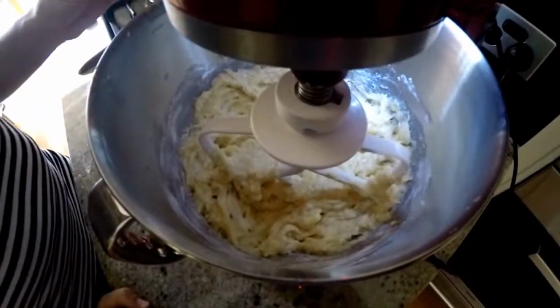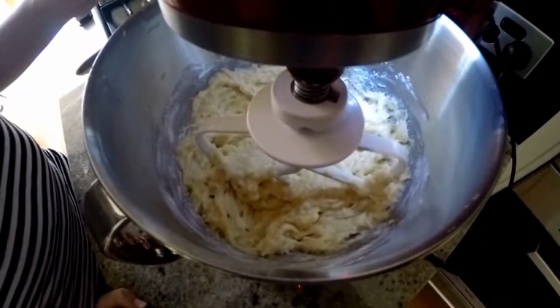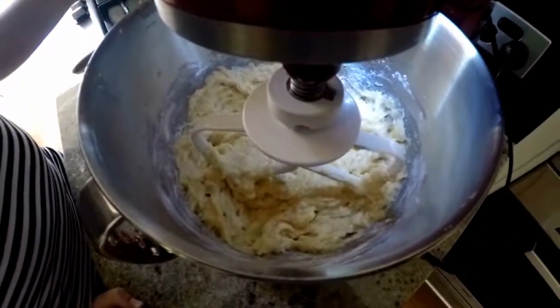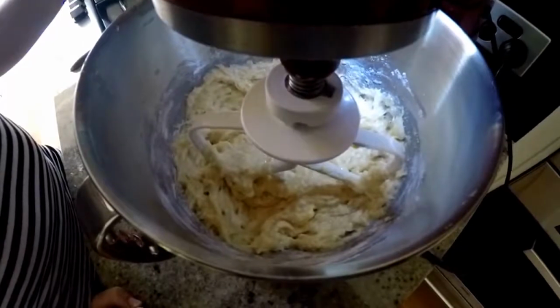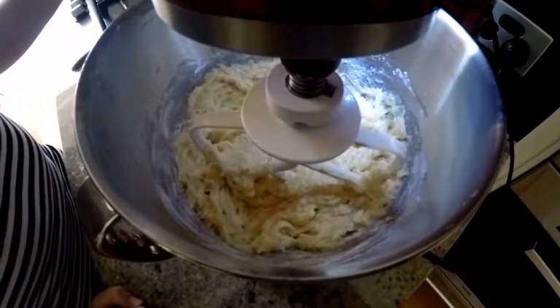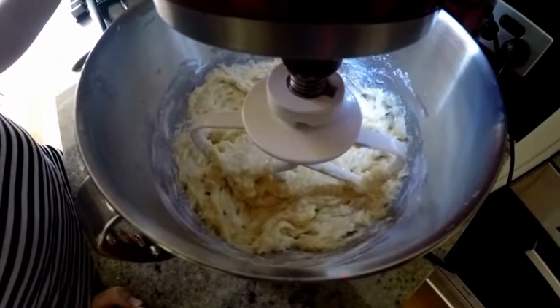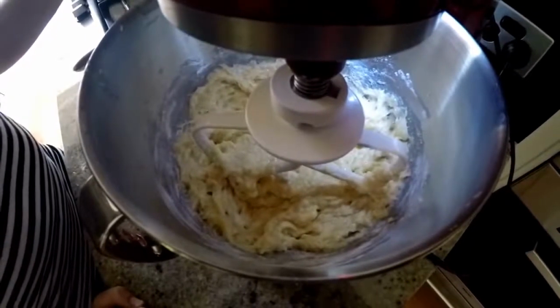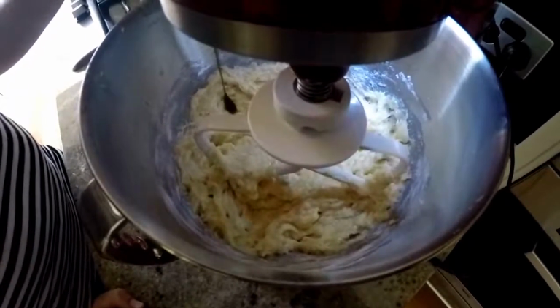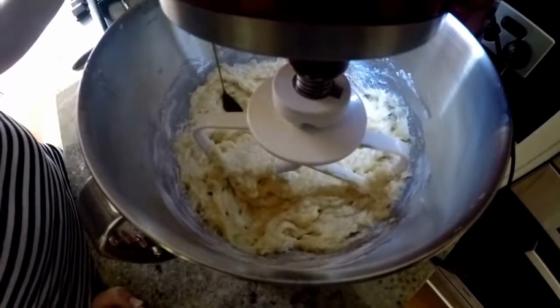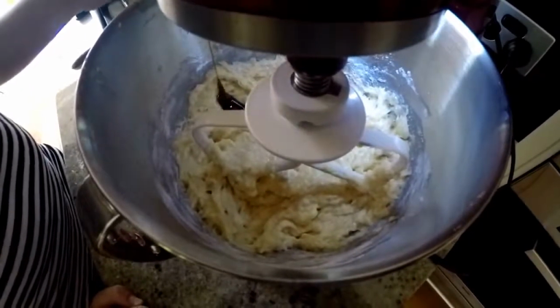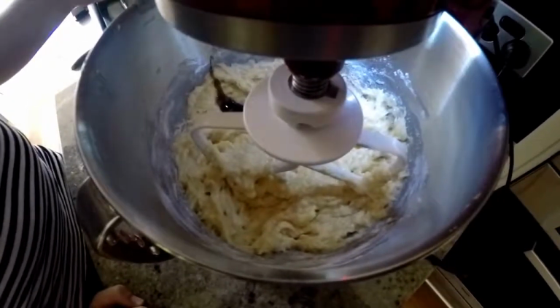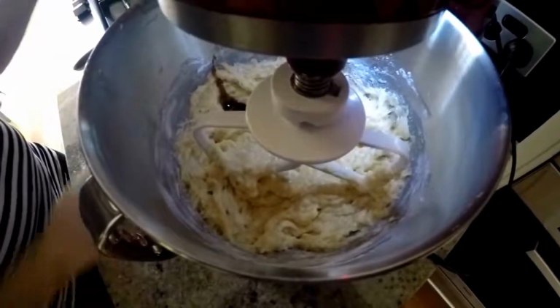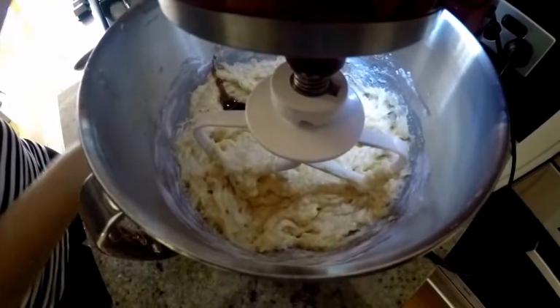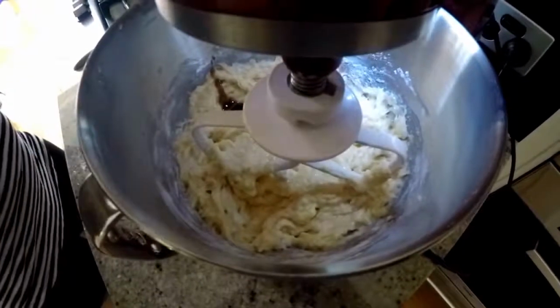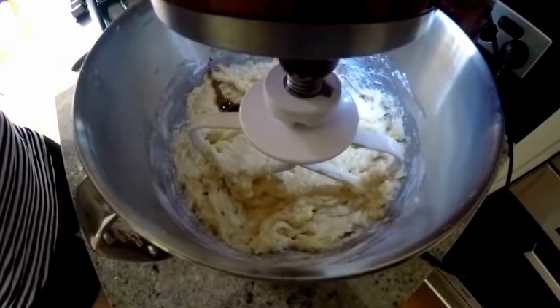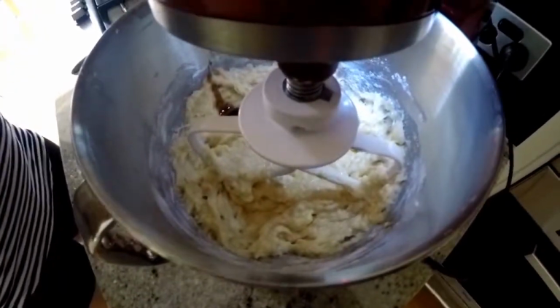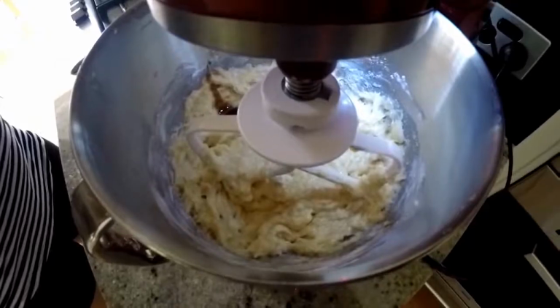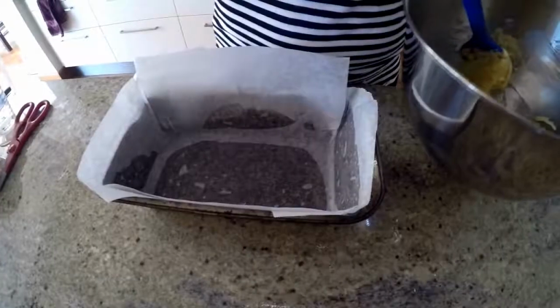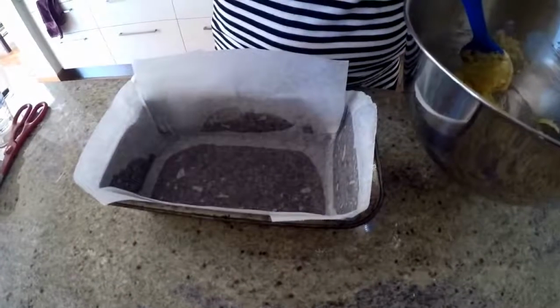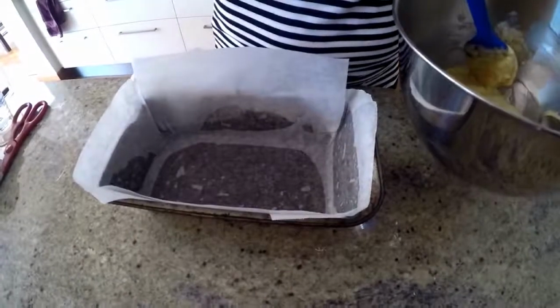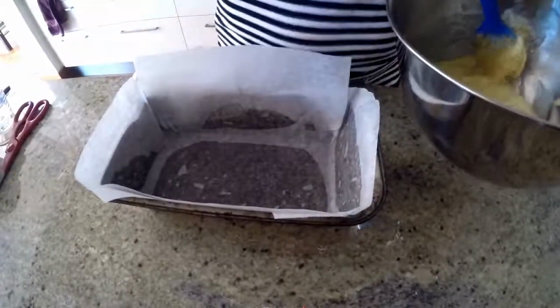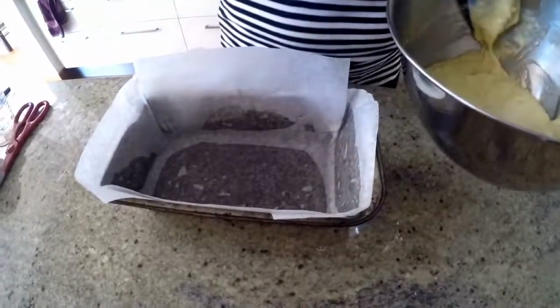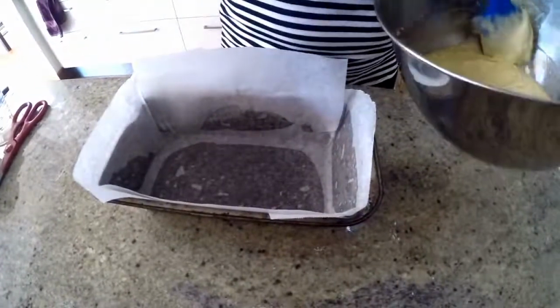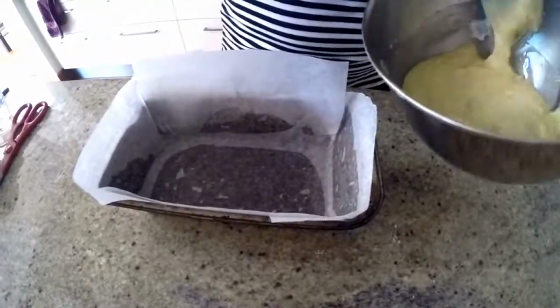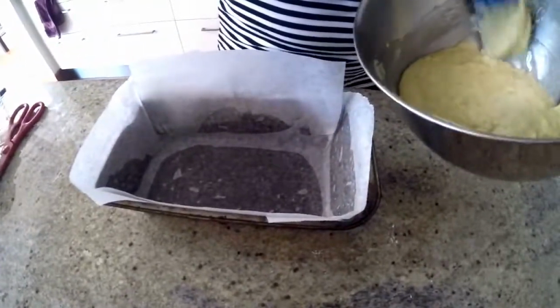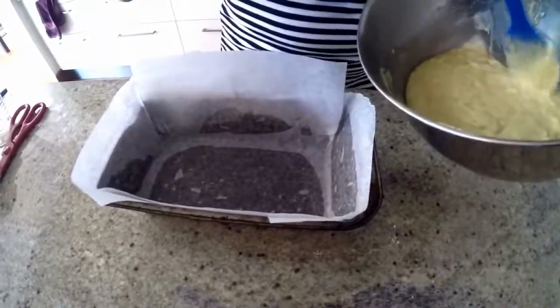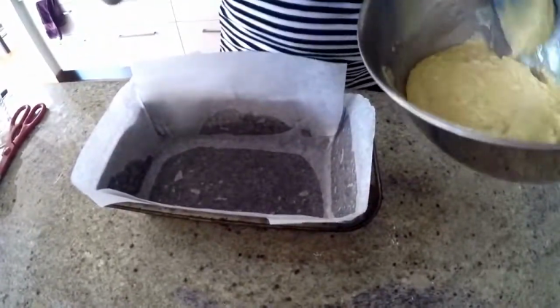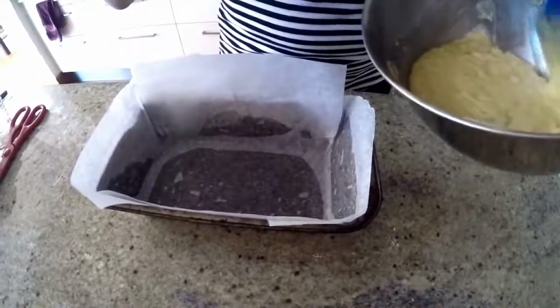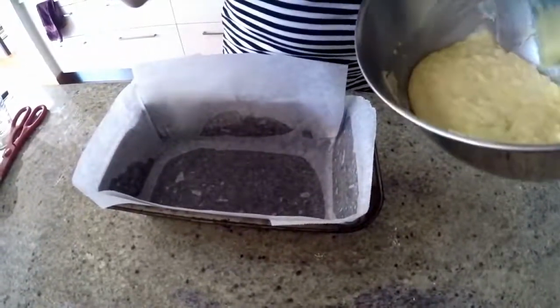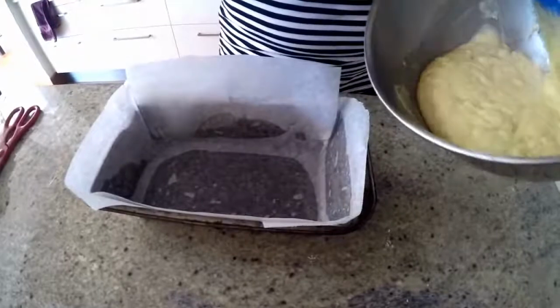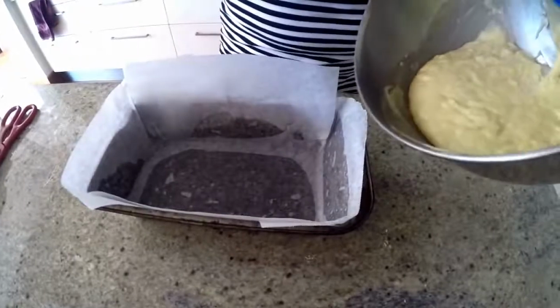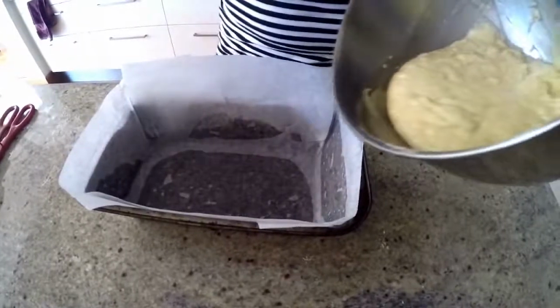Then we just need to add a dash of vanilla extract. Then we need to pour the batter into the cake pan and cook it for 30 to 35 minutes.